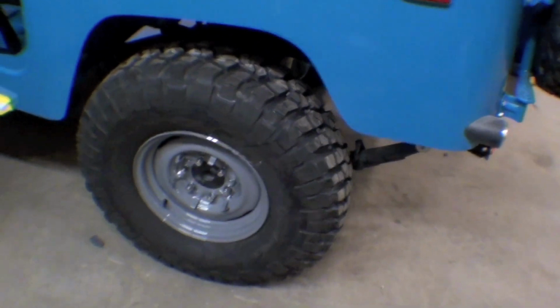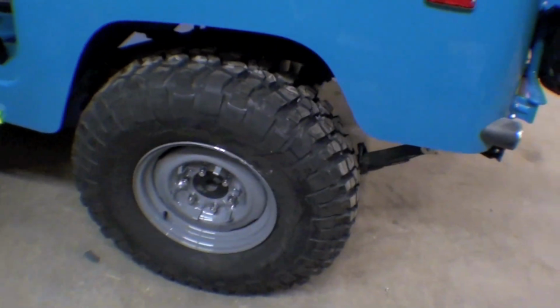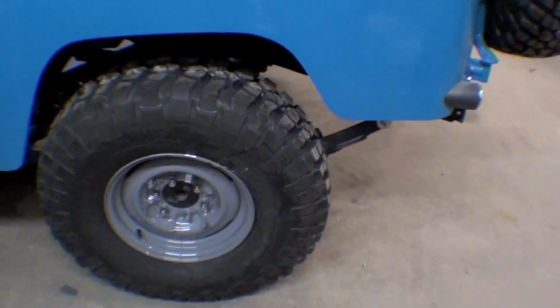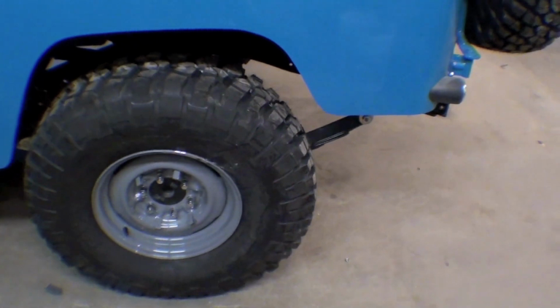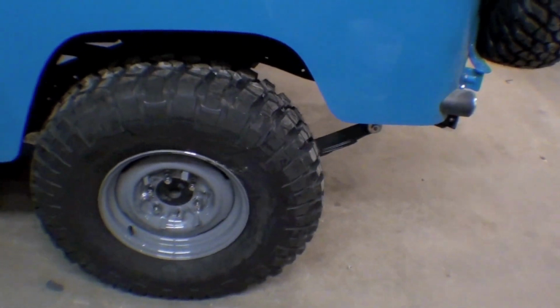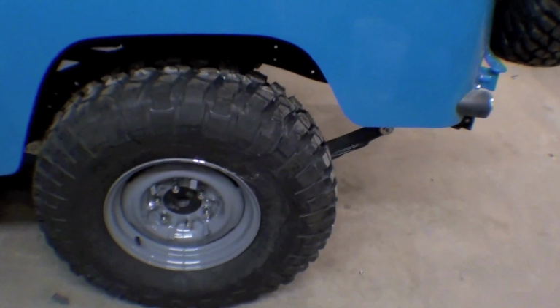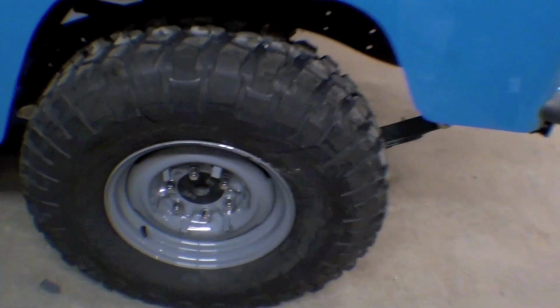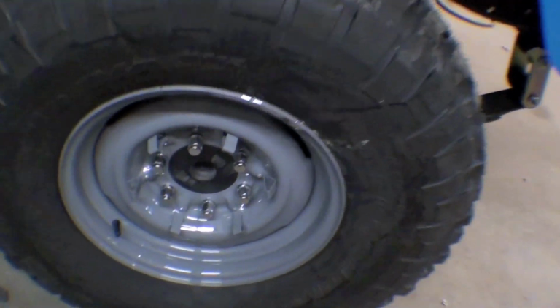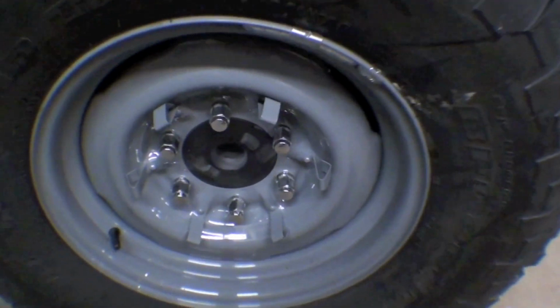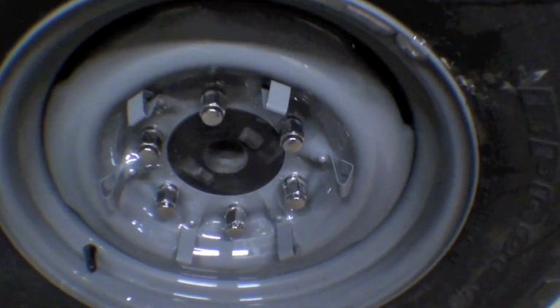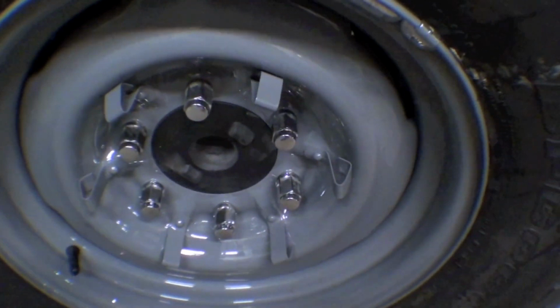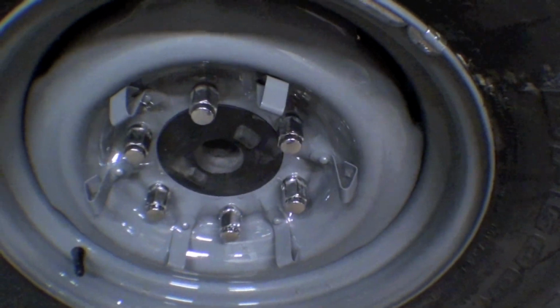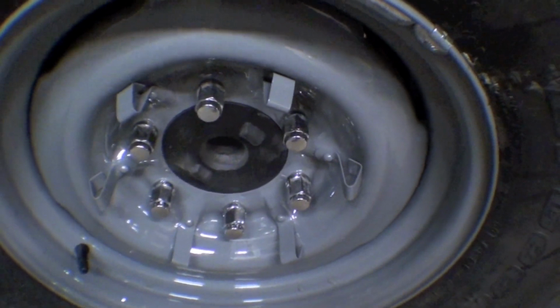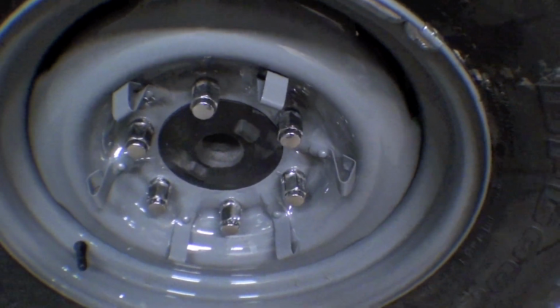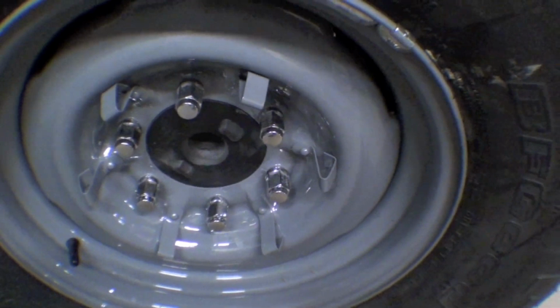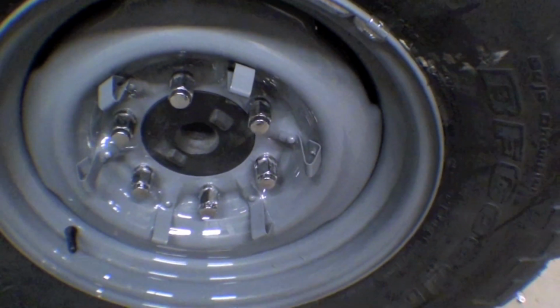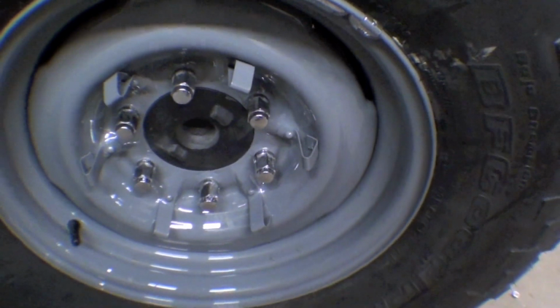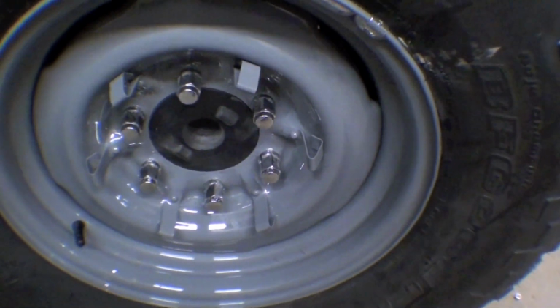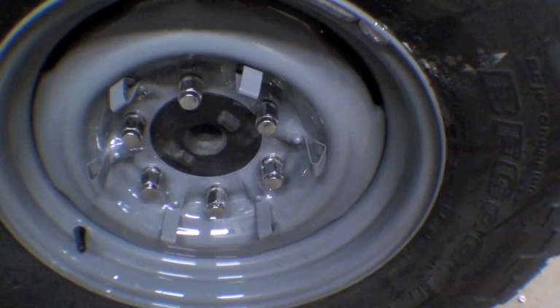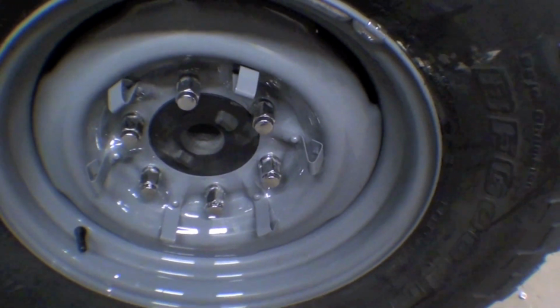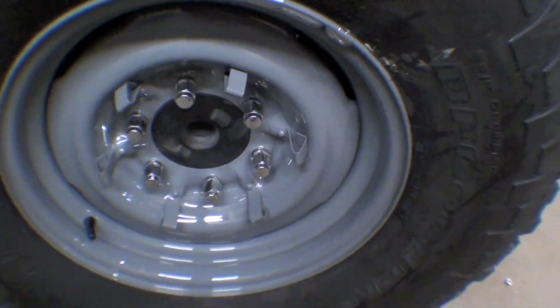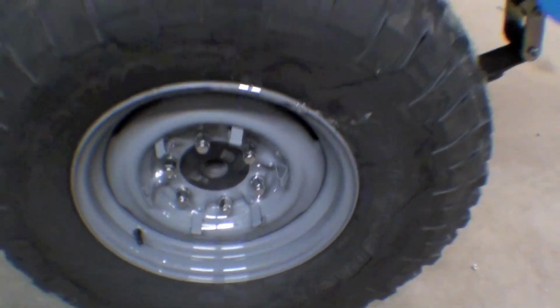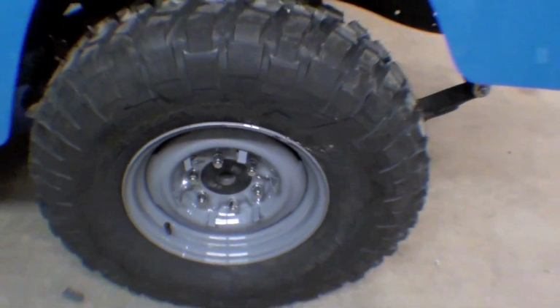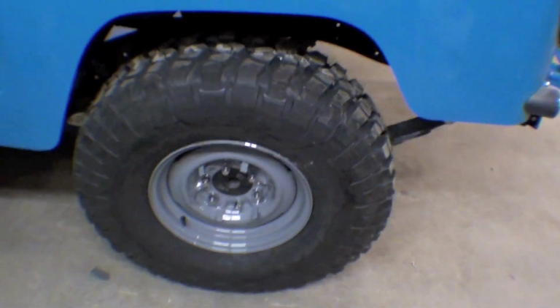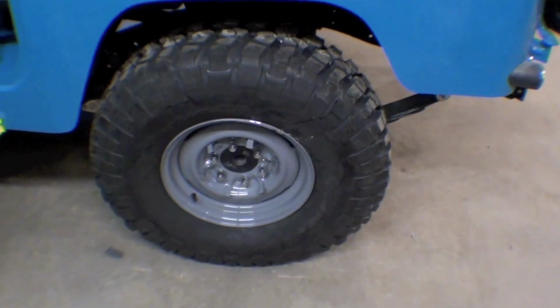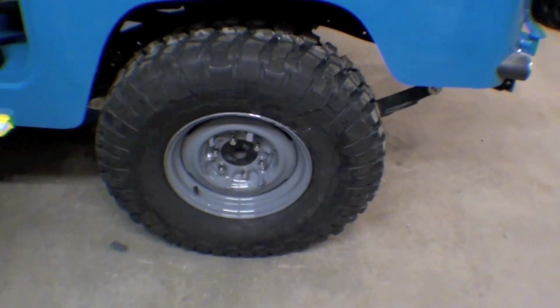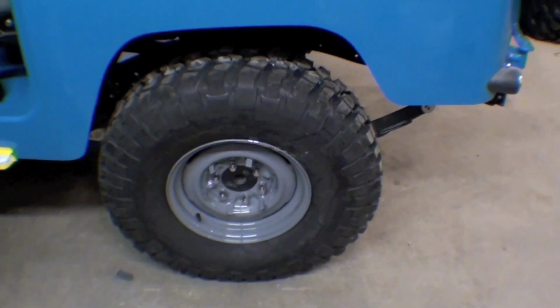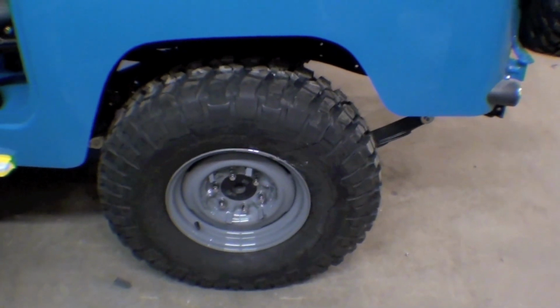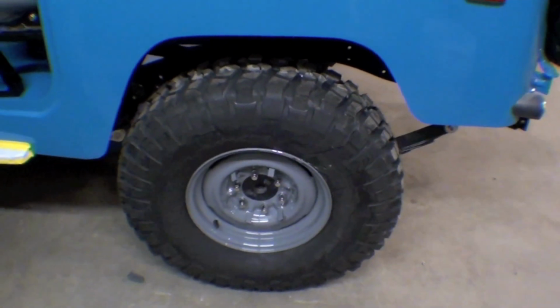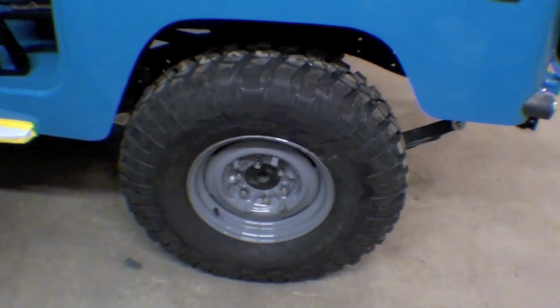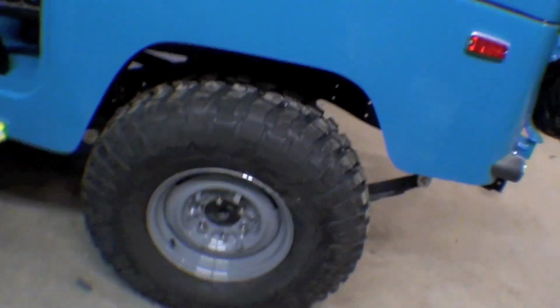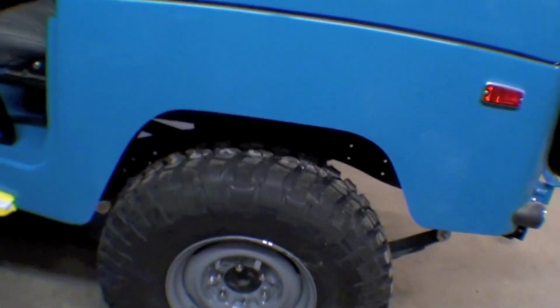The truck also did a nice job of putting some nice lug nuts on — those are brand new lug nuts — and ultimately the hubcap will go on, but it looks so nice here.